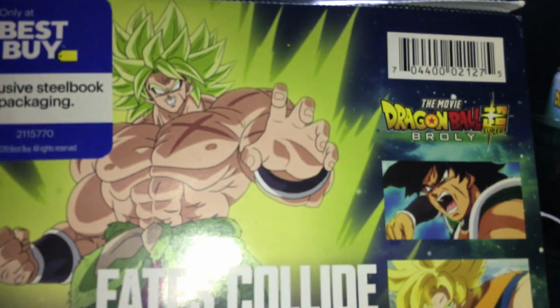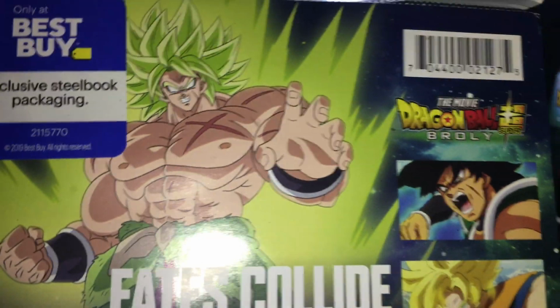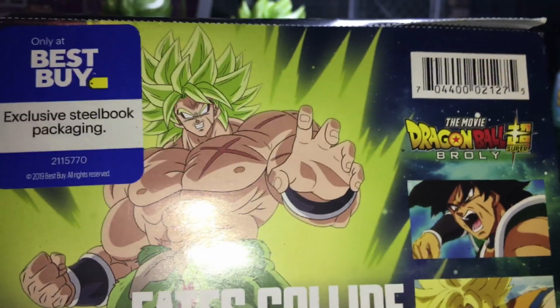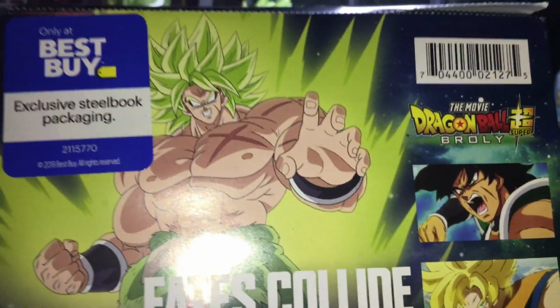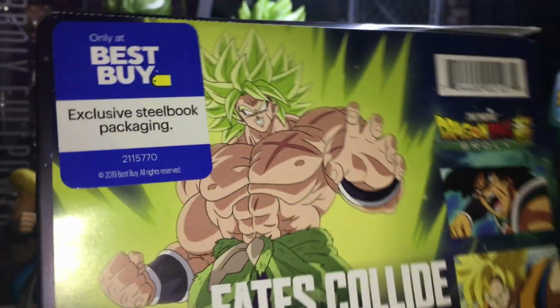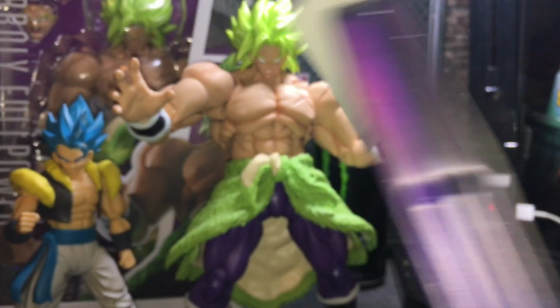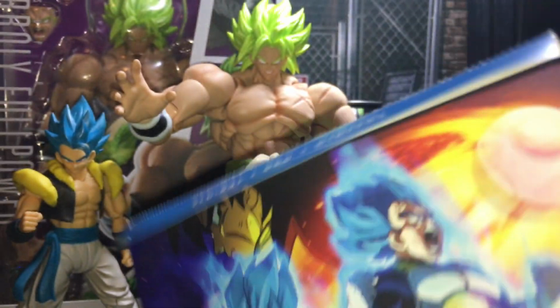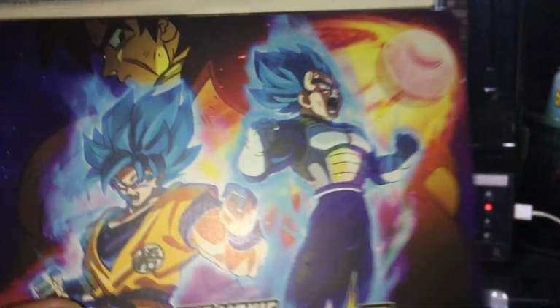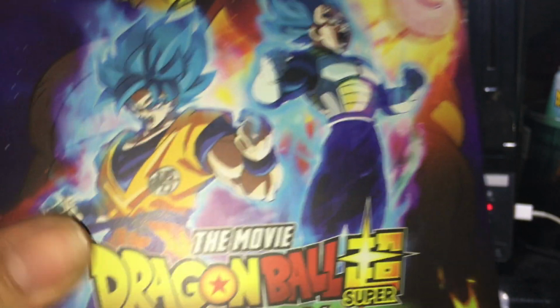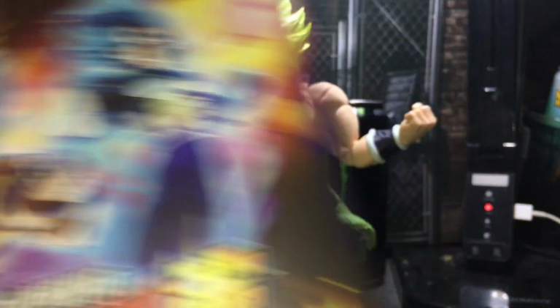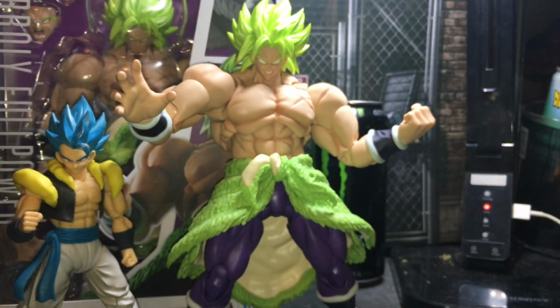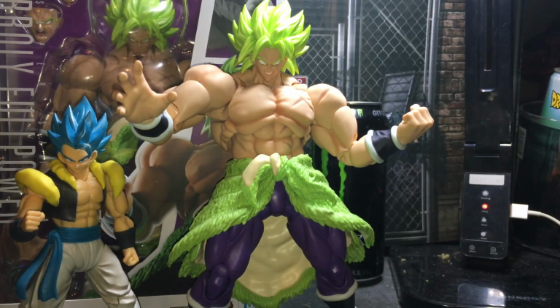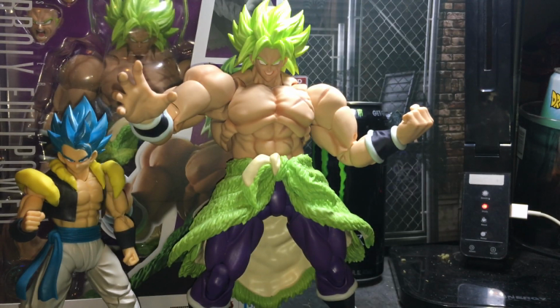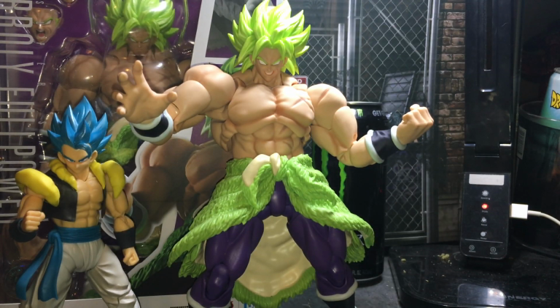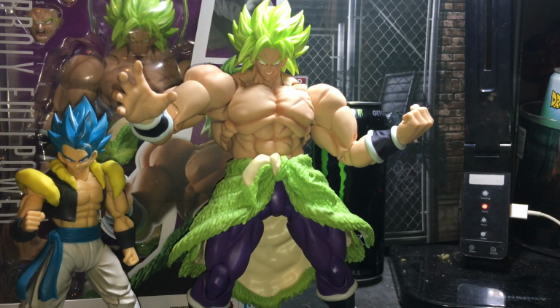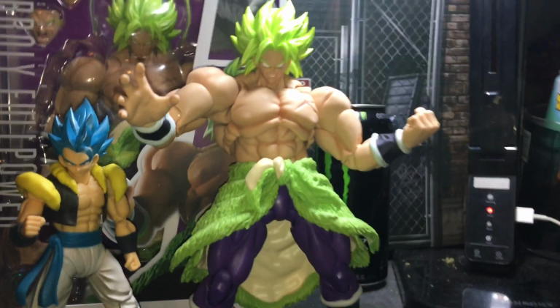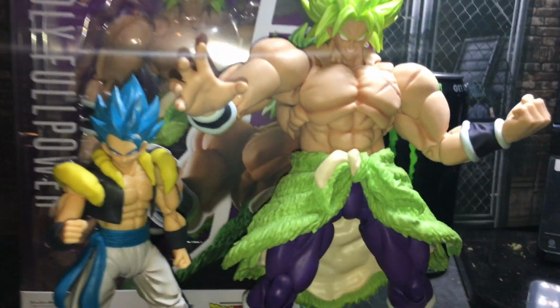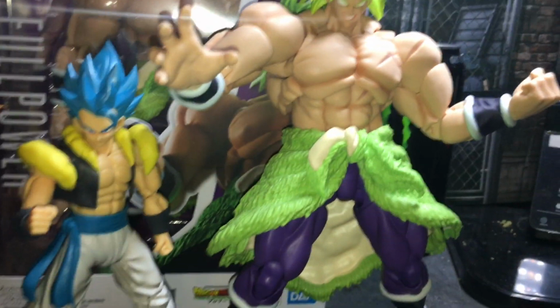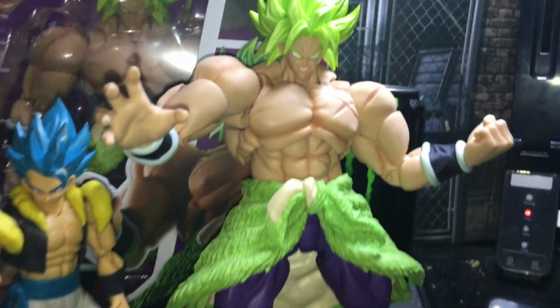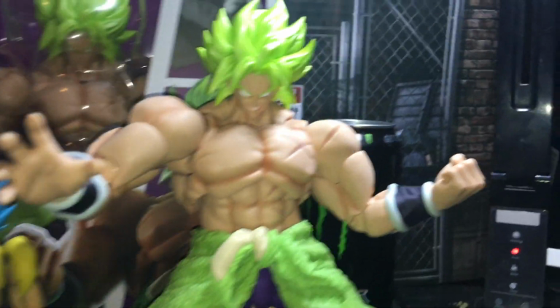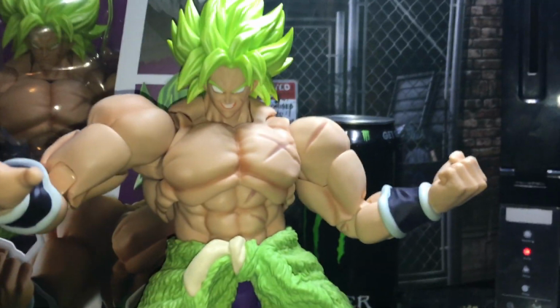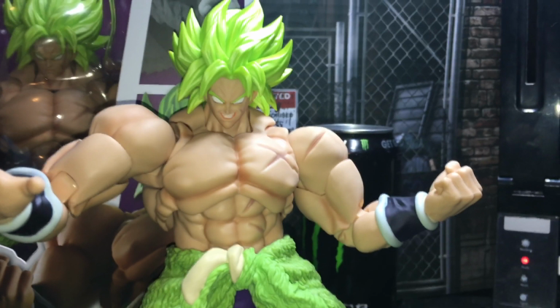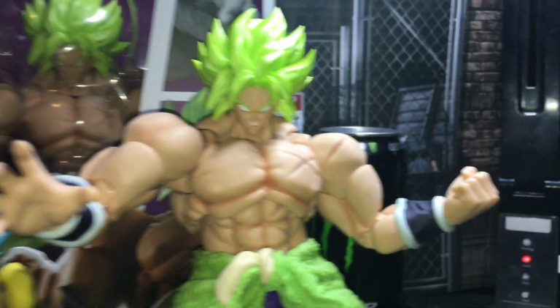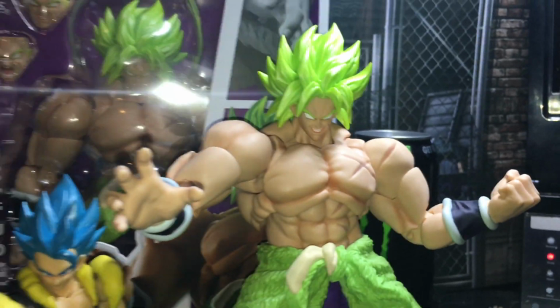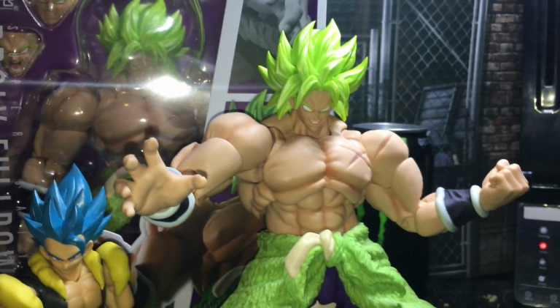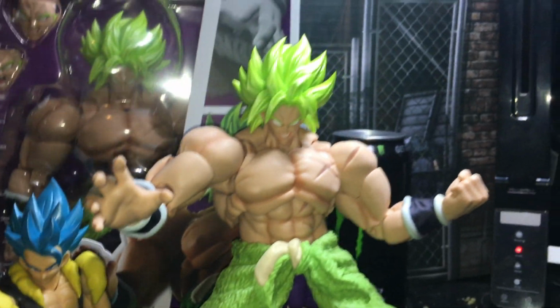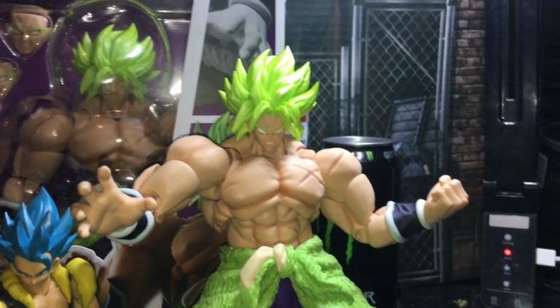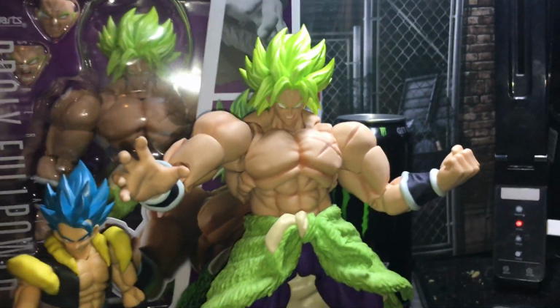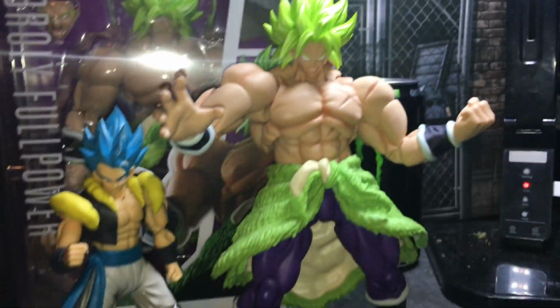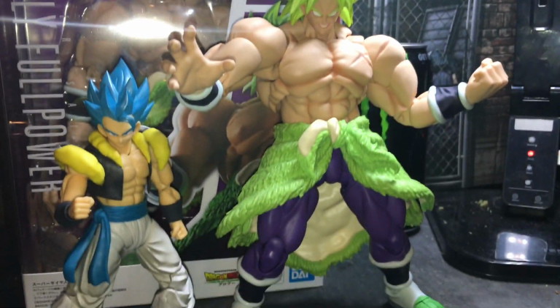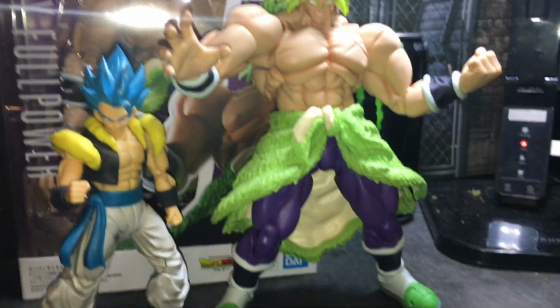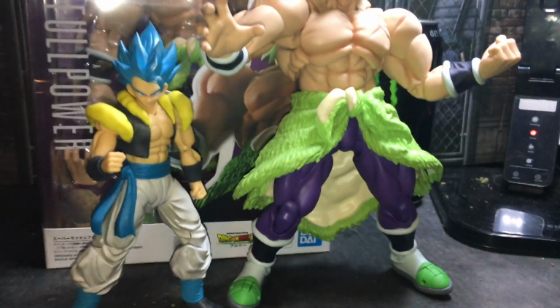Kind of like how they have it from the Broly movie. I like this Figuarts a lot — as you can see I got two of them.